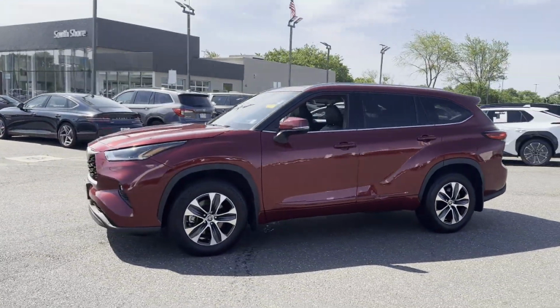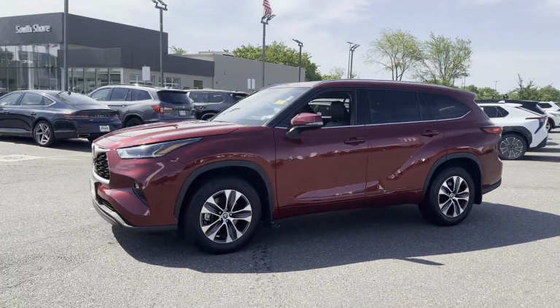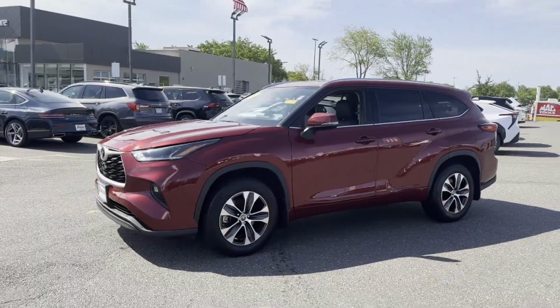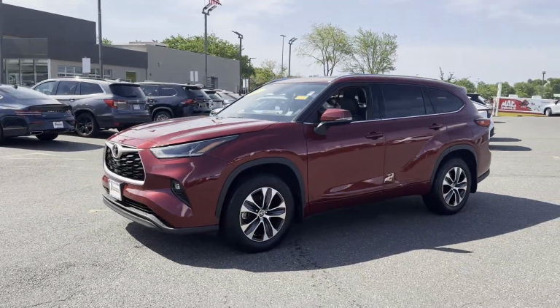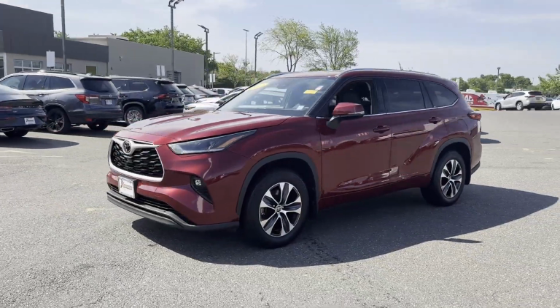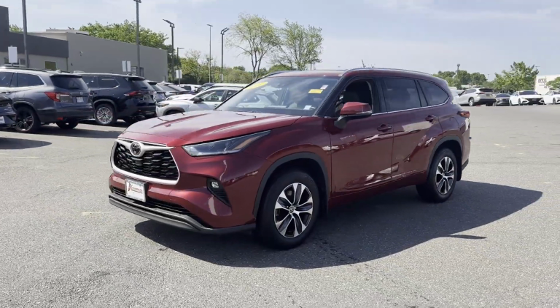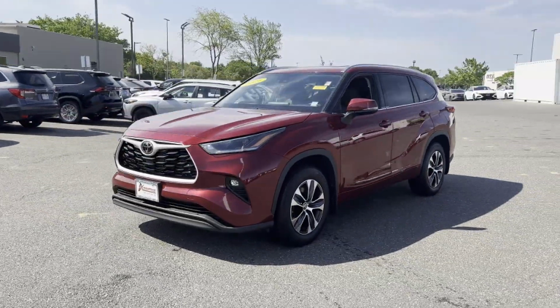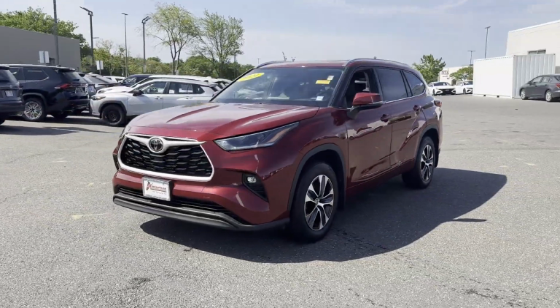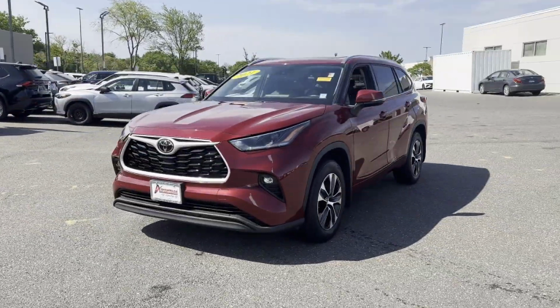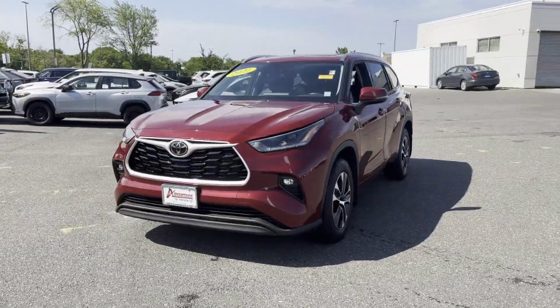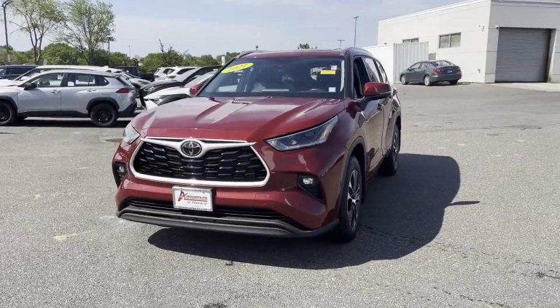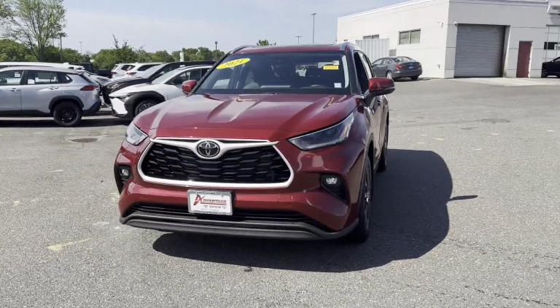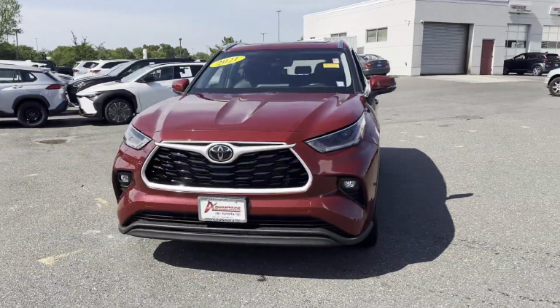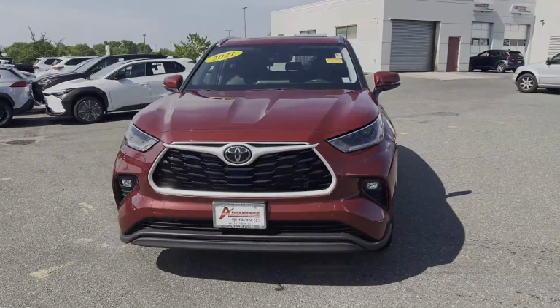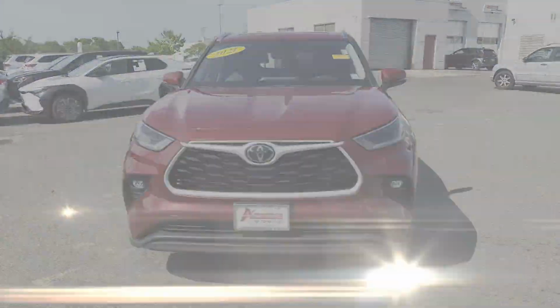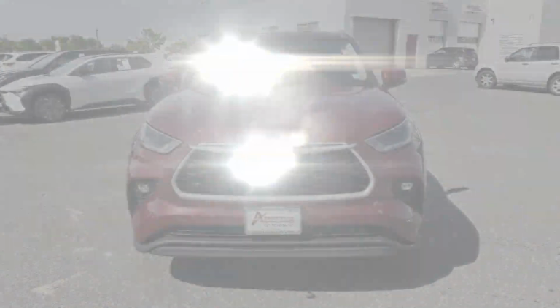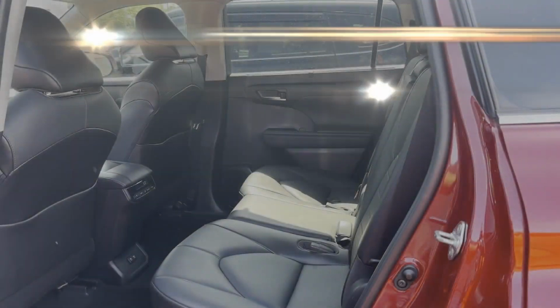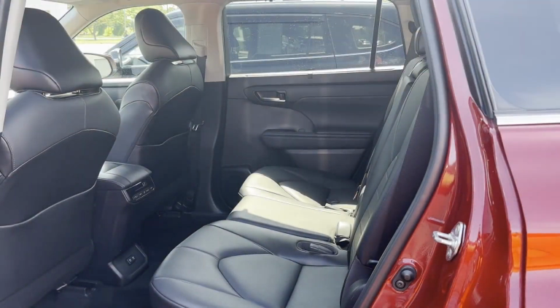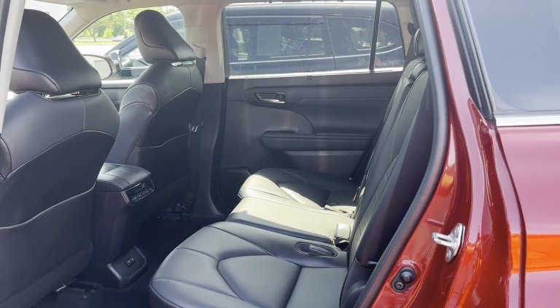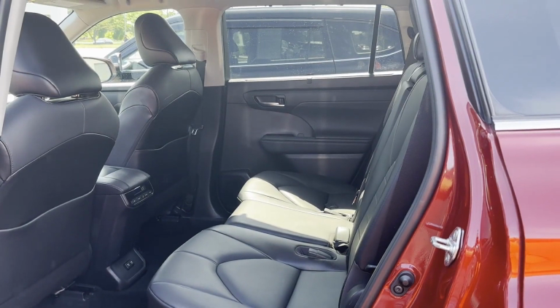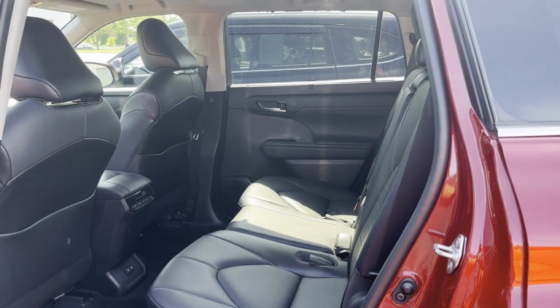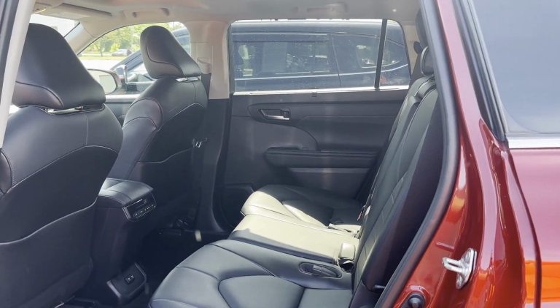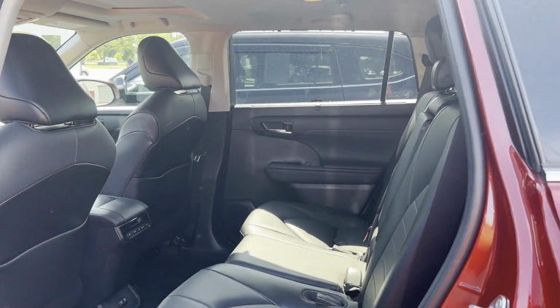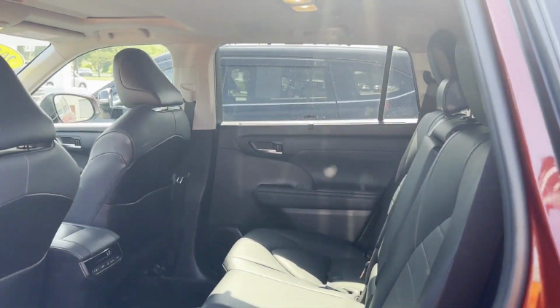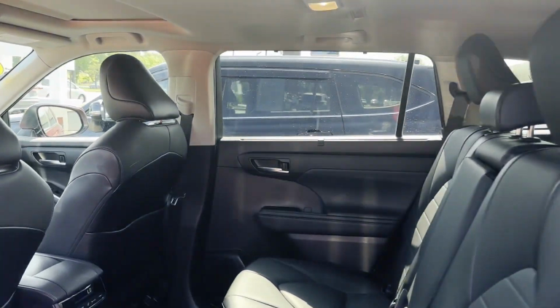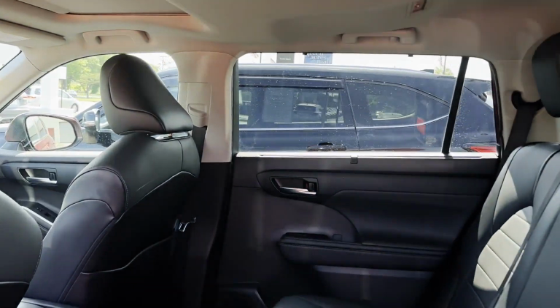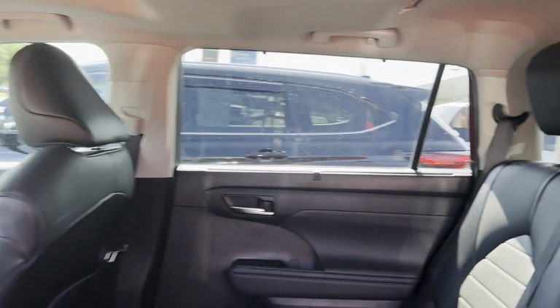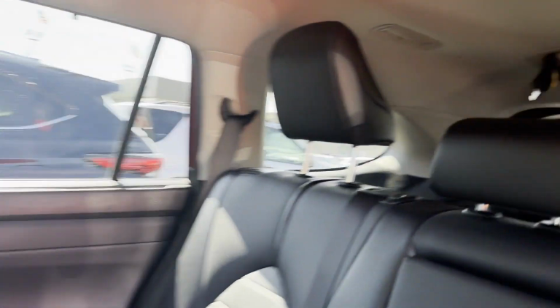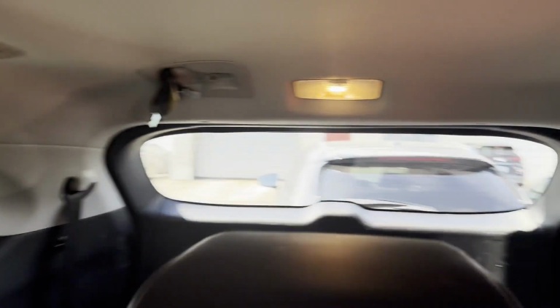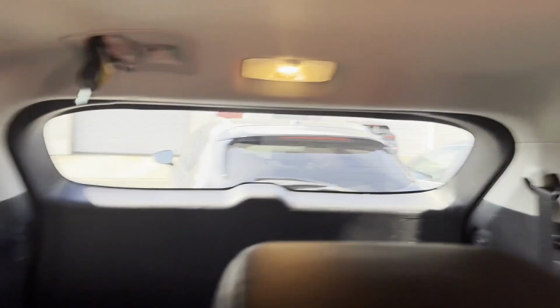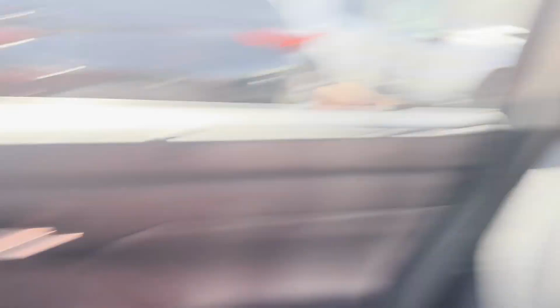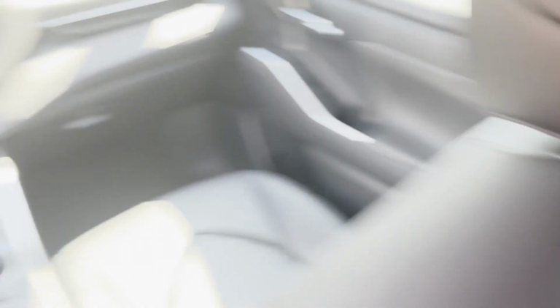Schedule a test drive now before this model is gone.